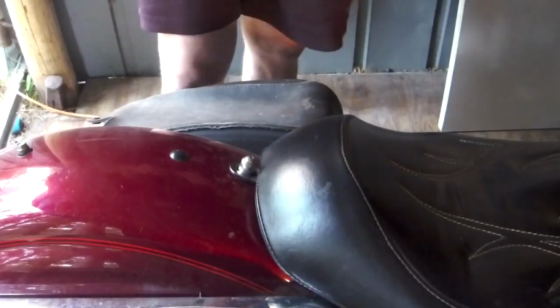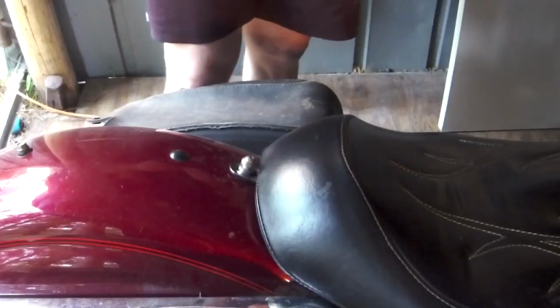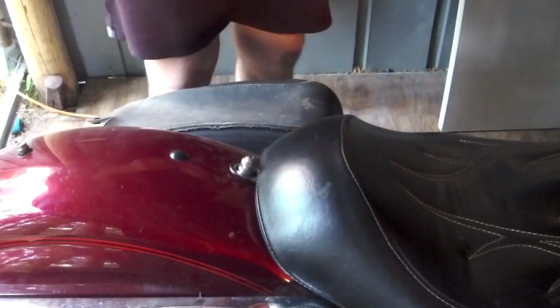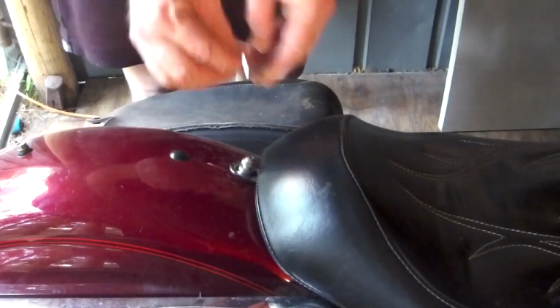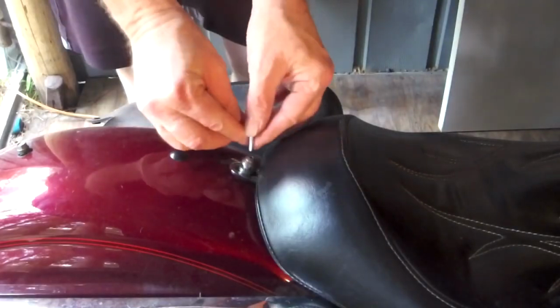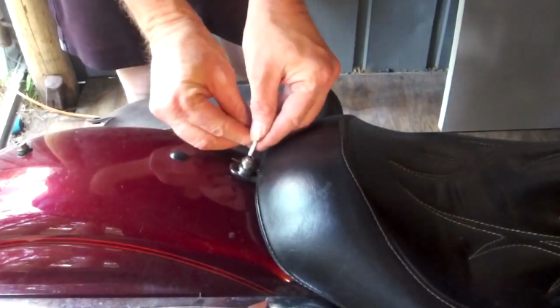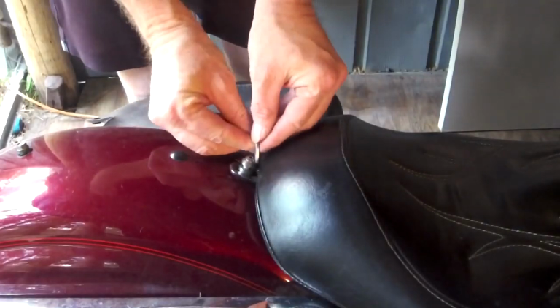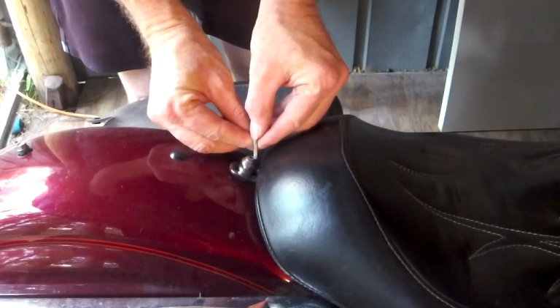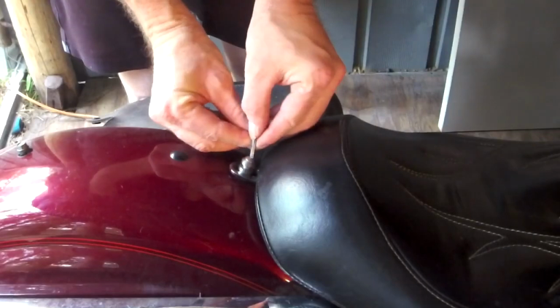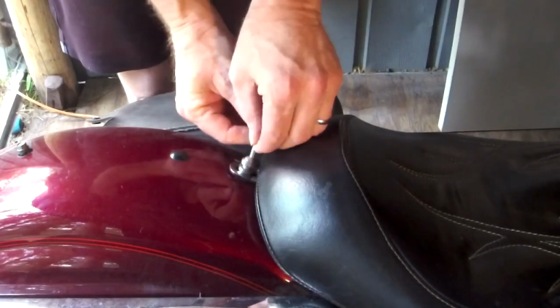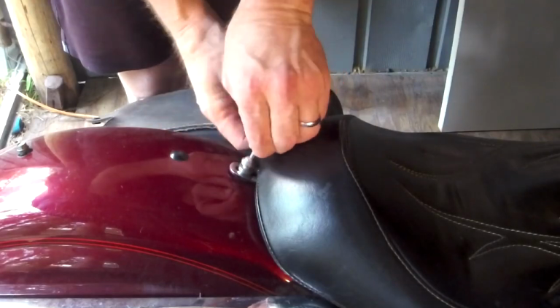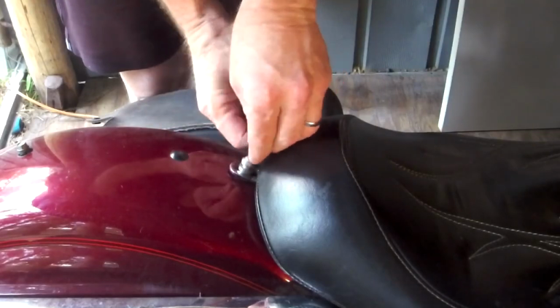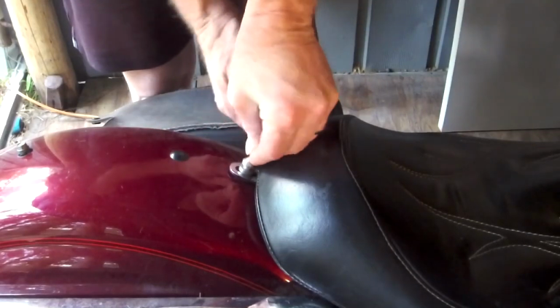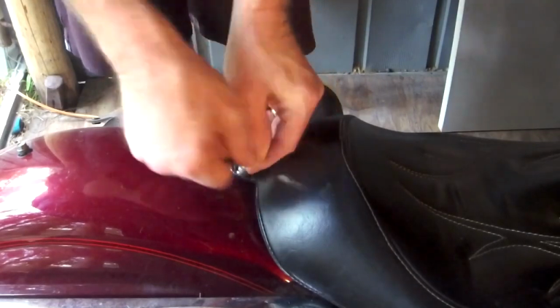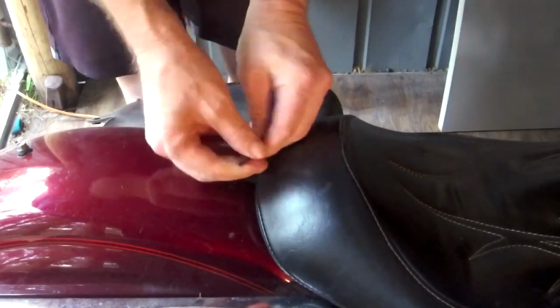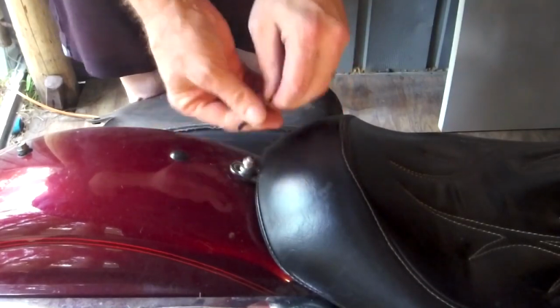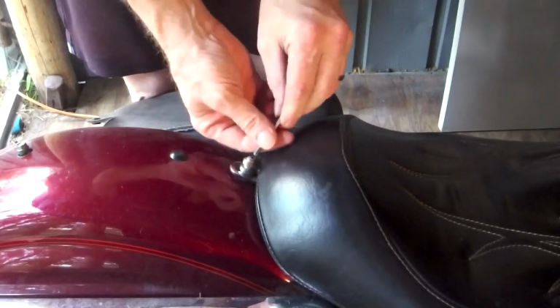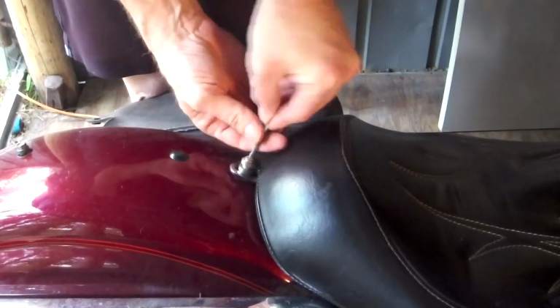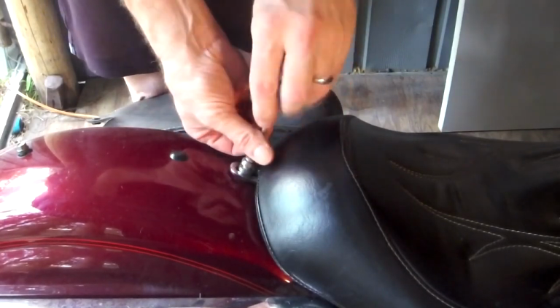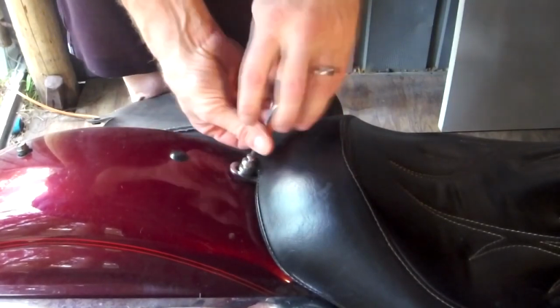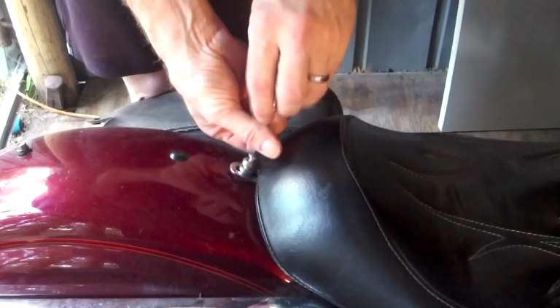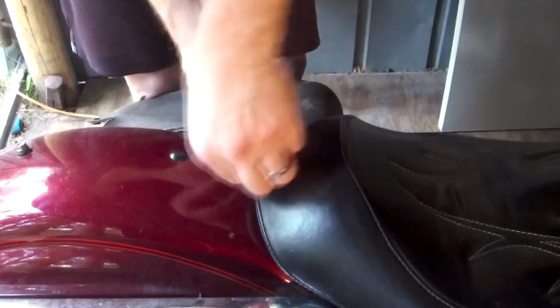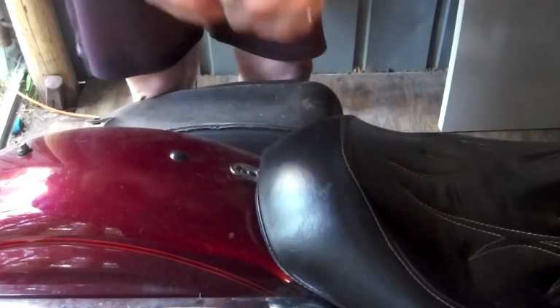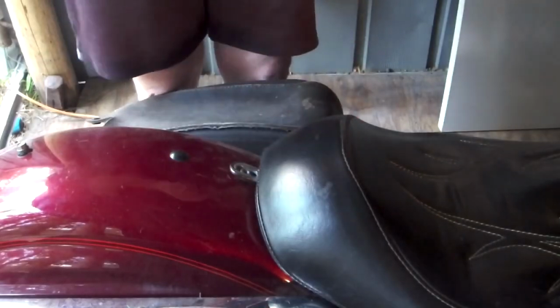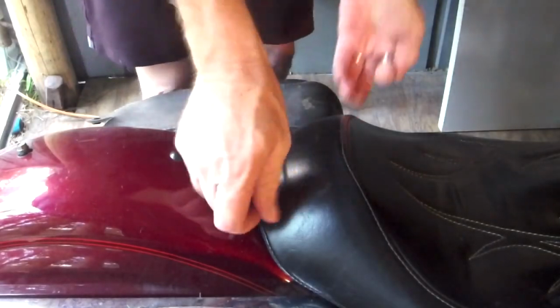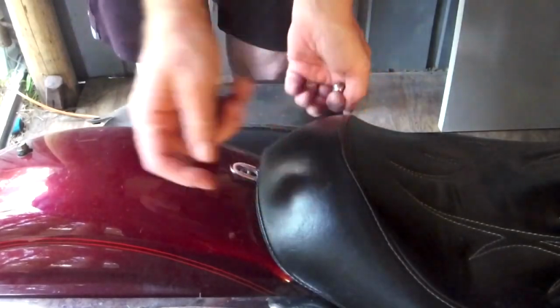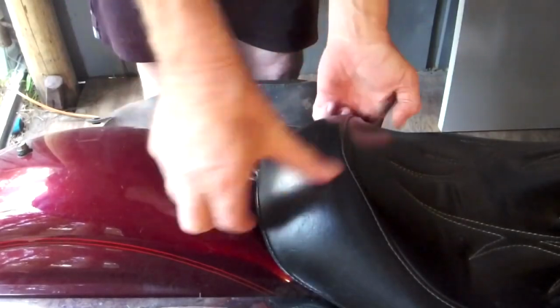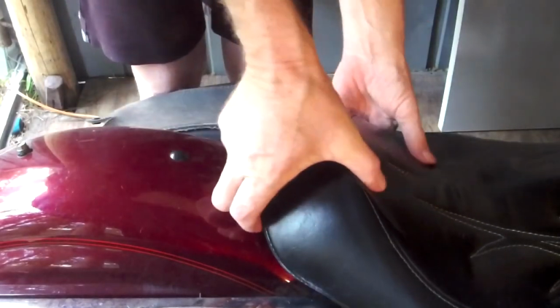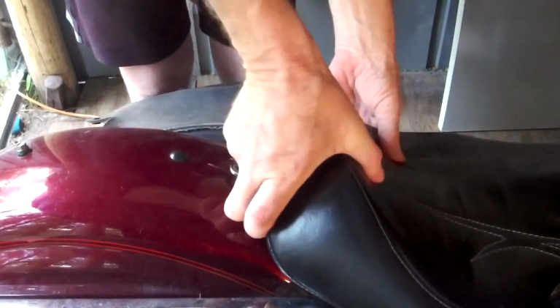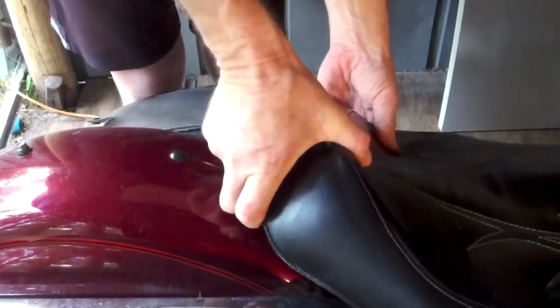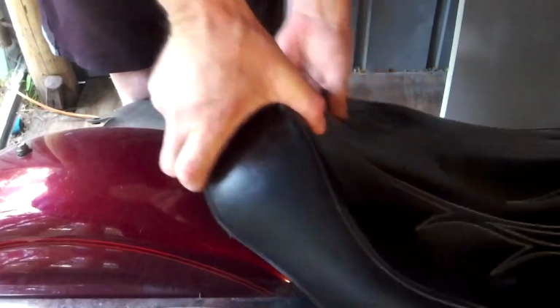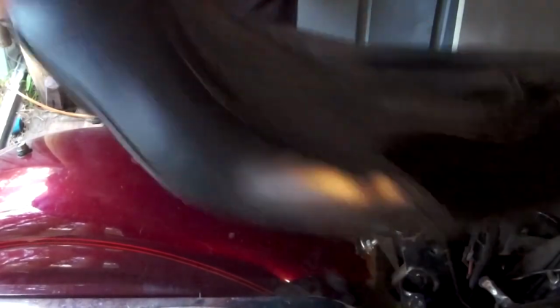First thing you want to do, undo your seat. There's one bolt right here. Go ahead and just undo that little bolt right here. One little bolt, take it up, slide the seat out.